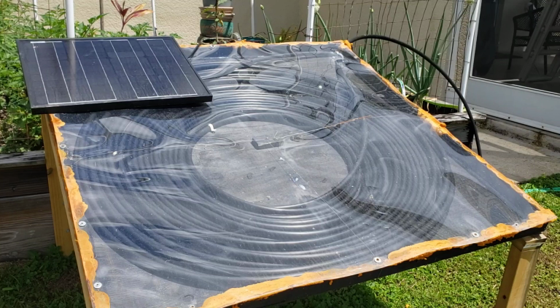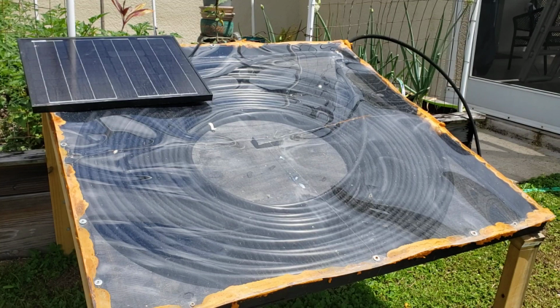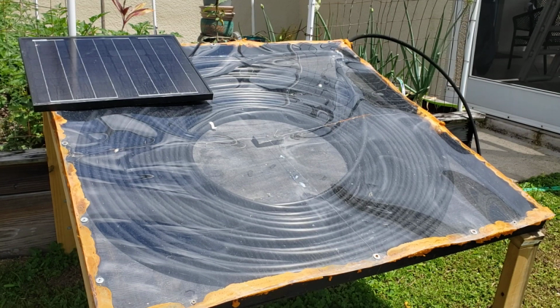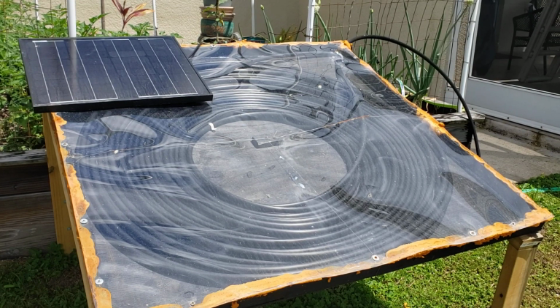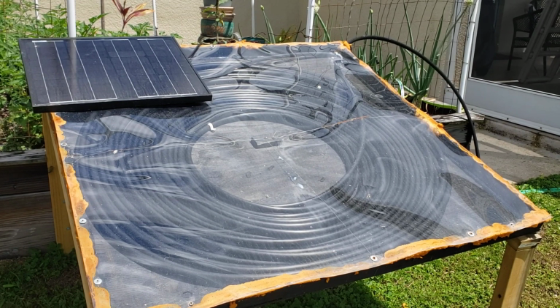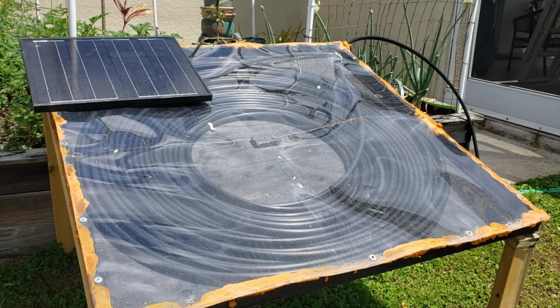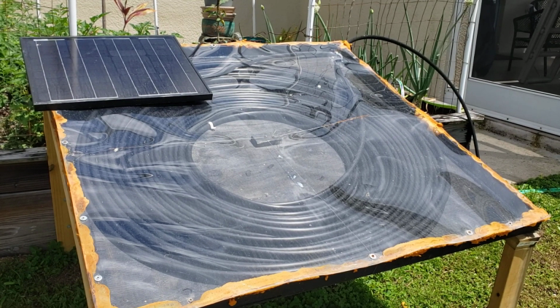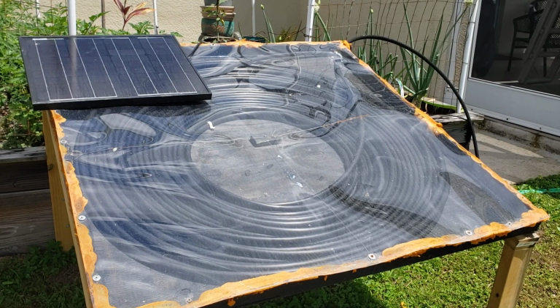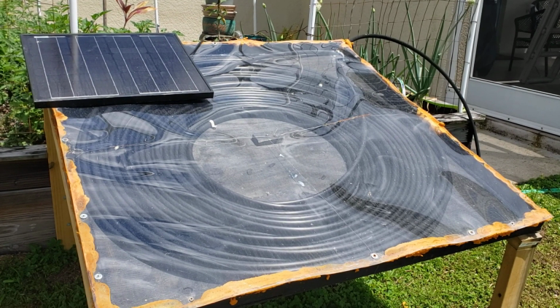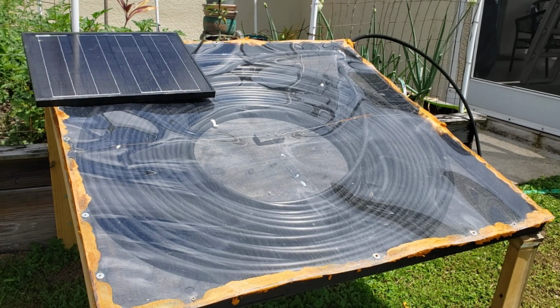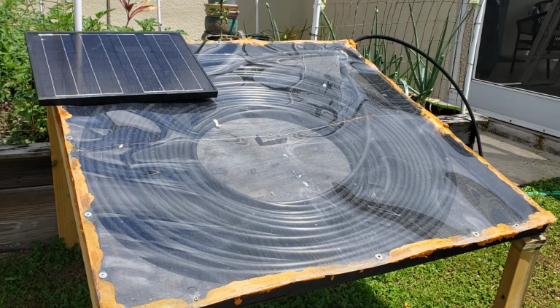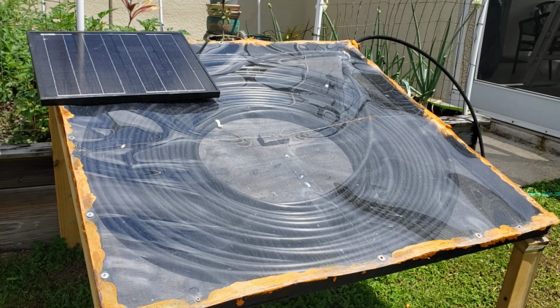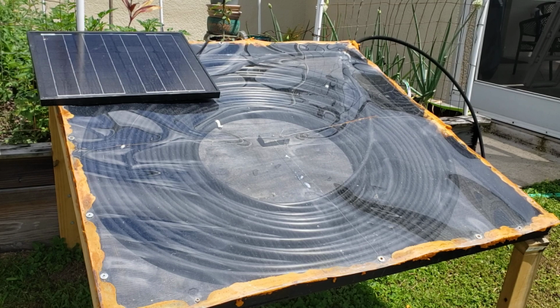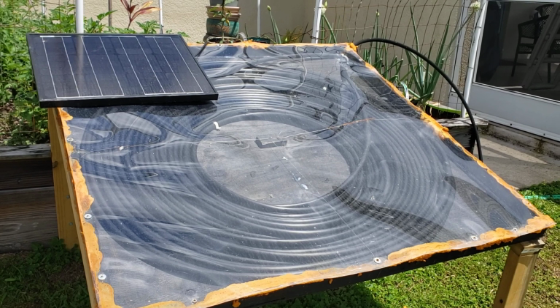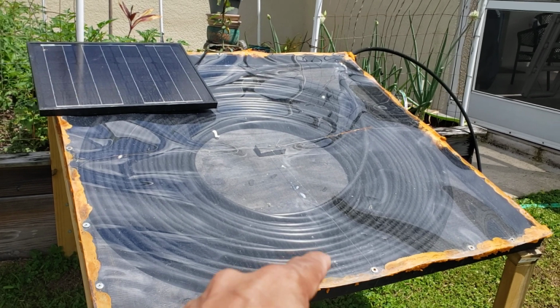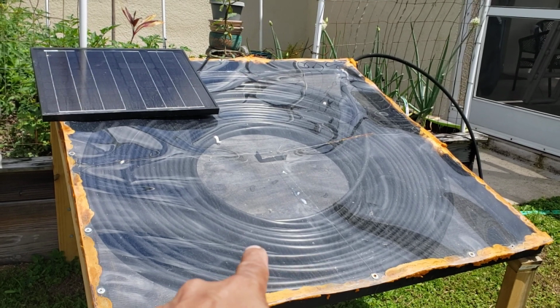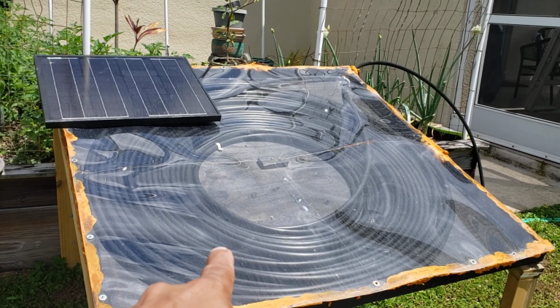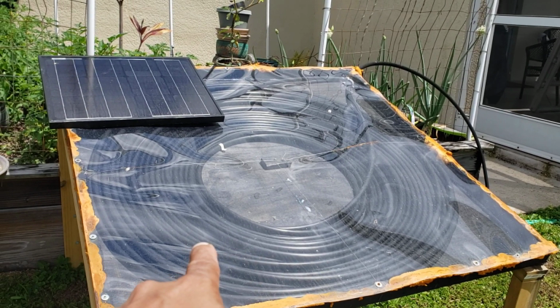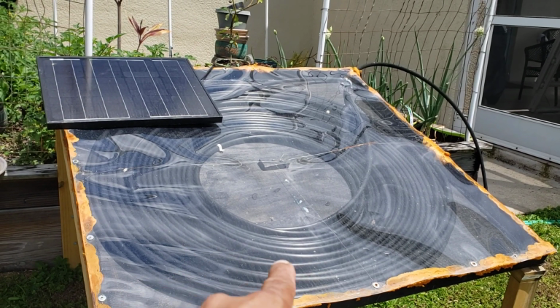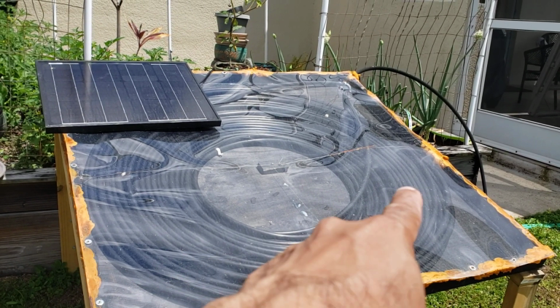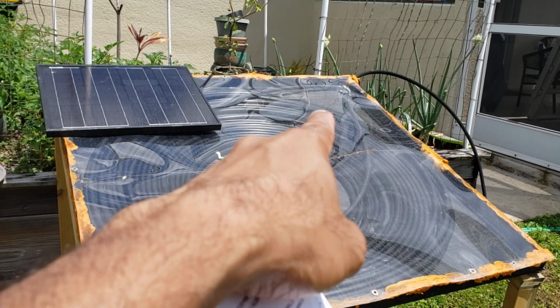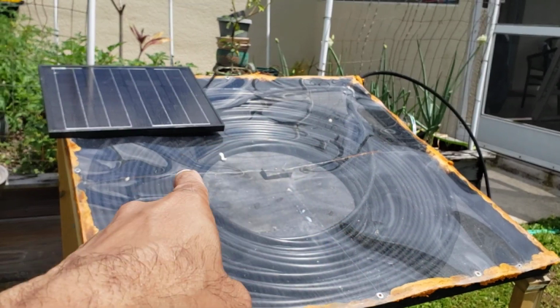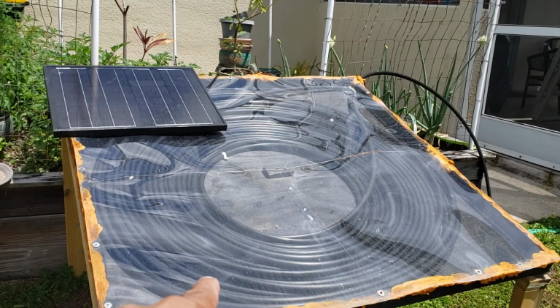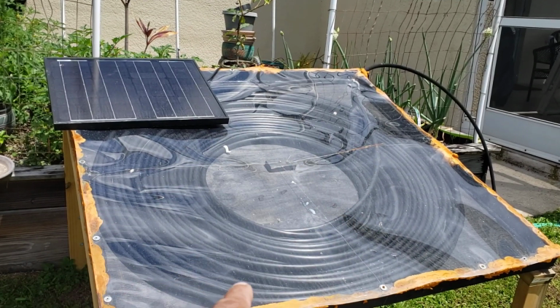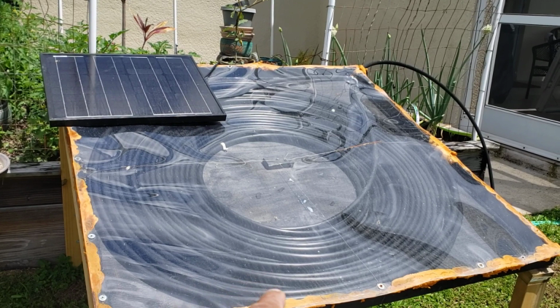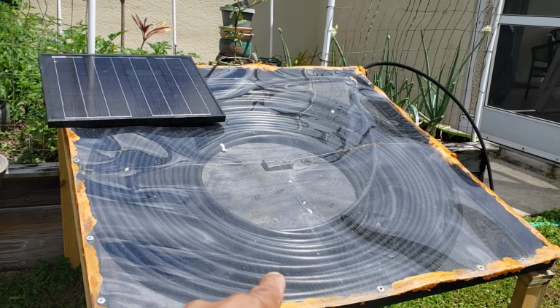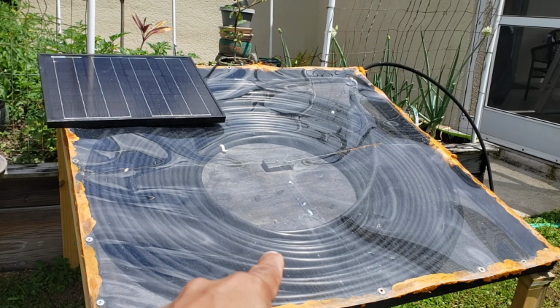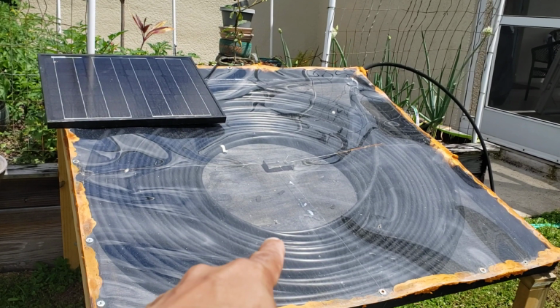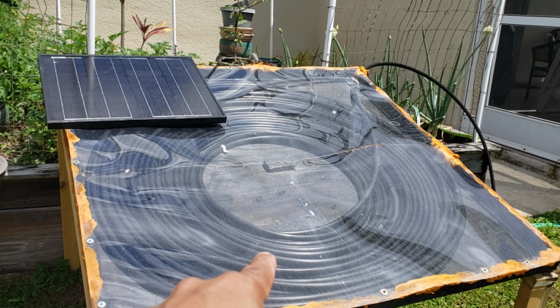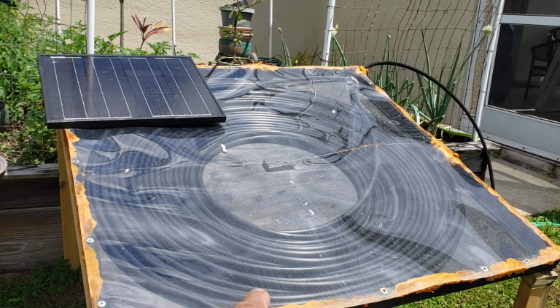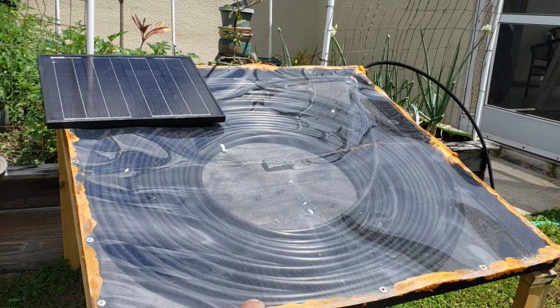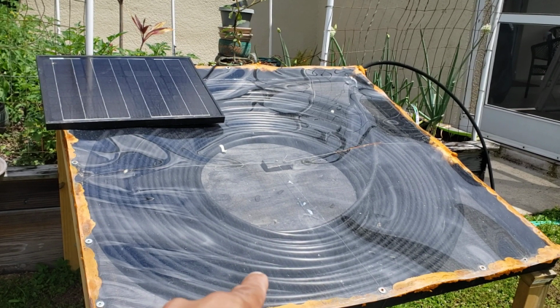I wanted to post a second update on my solar heater. I have 200 feet of irrigation tubing in here. I wasn't able to really align them properly, but I think there's a lot of heat getting in there.